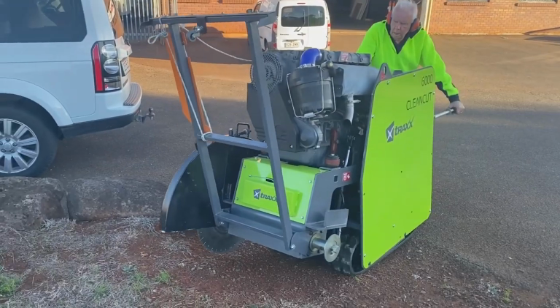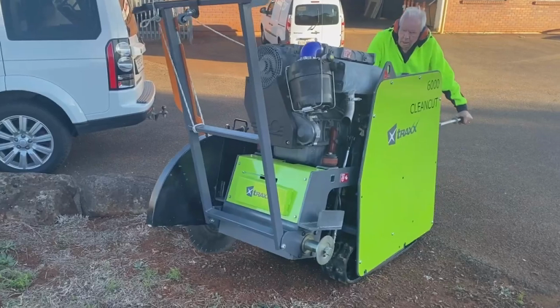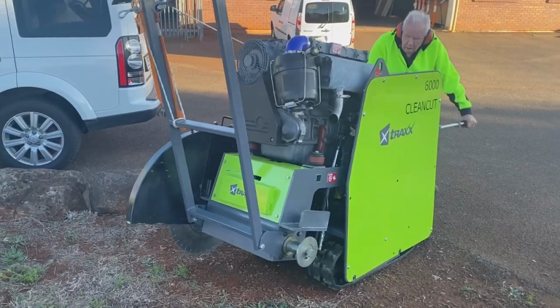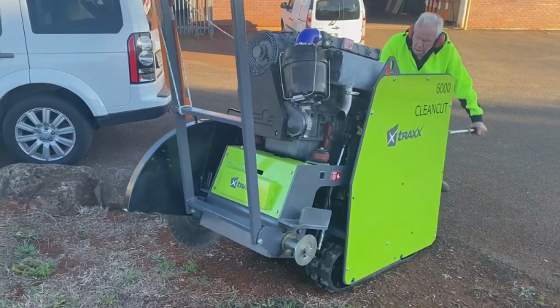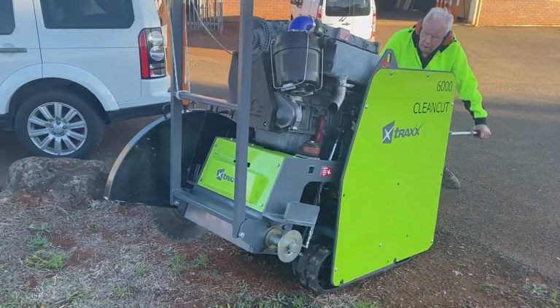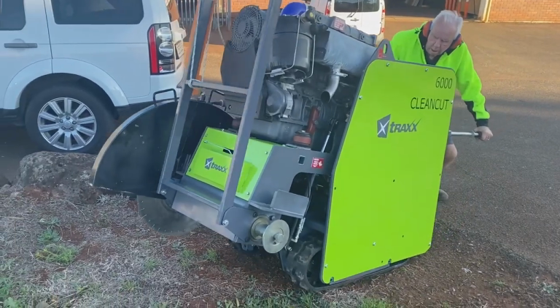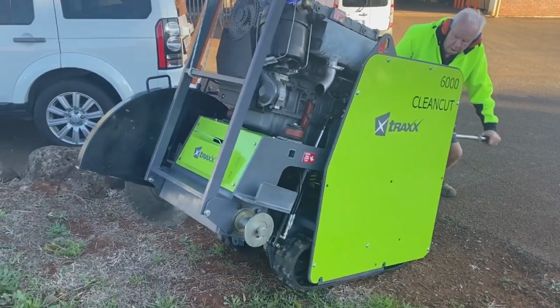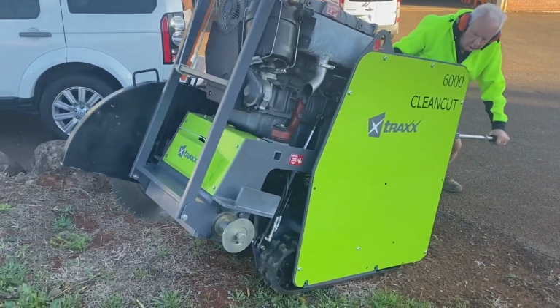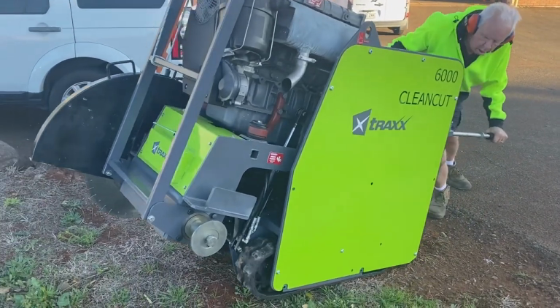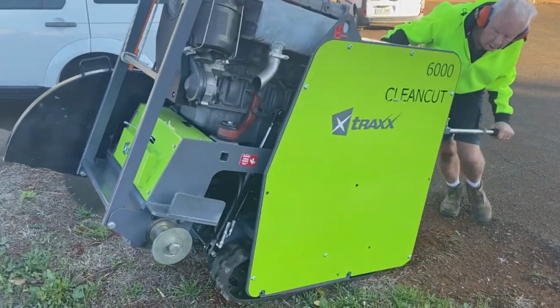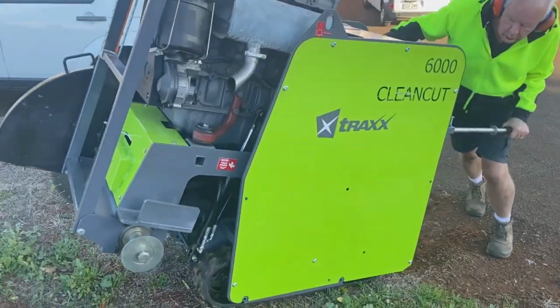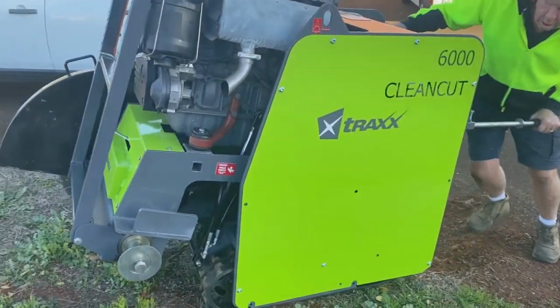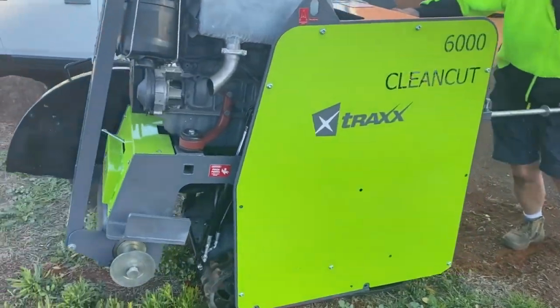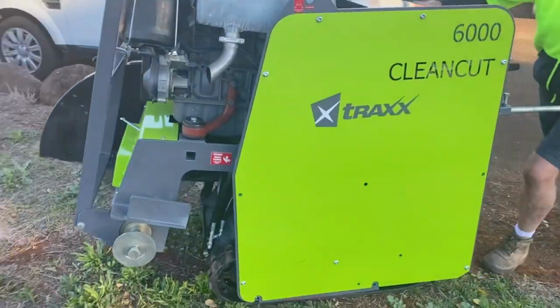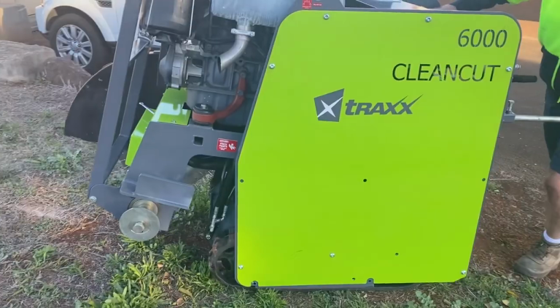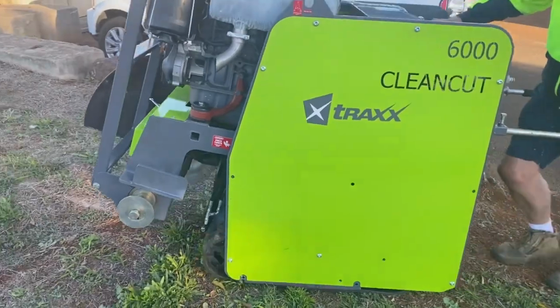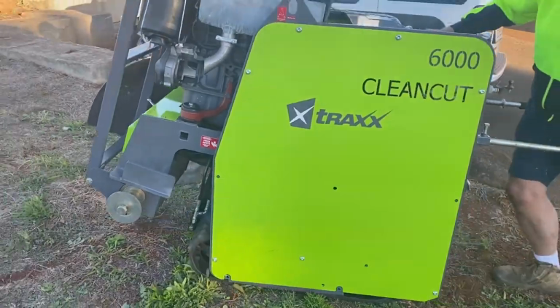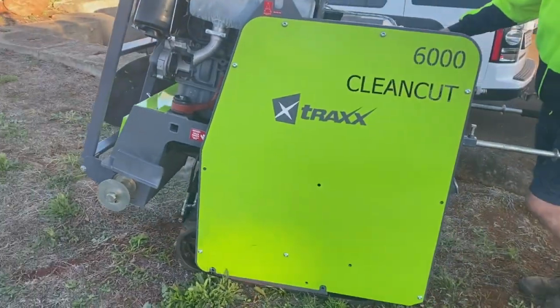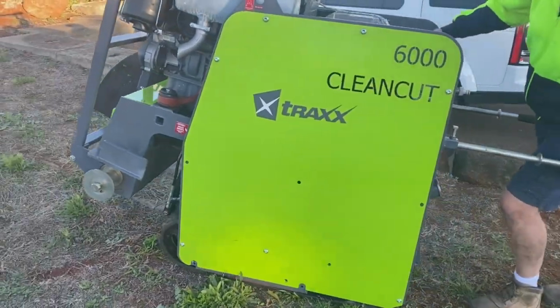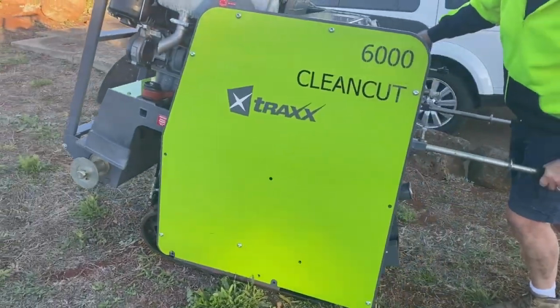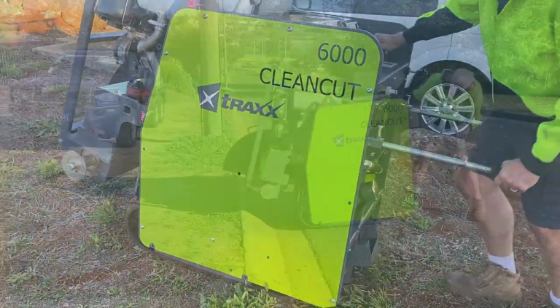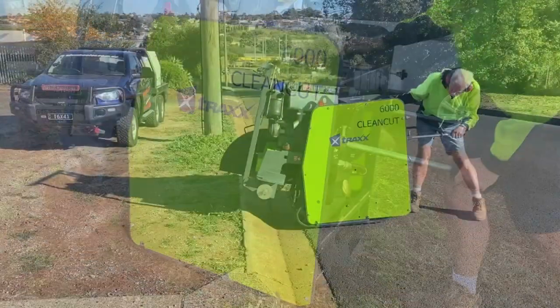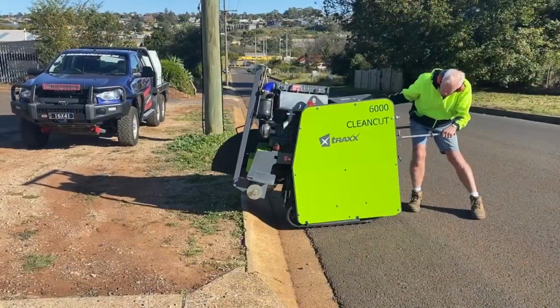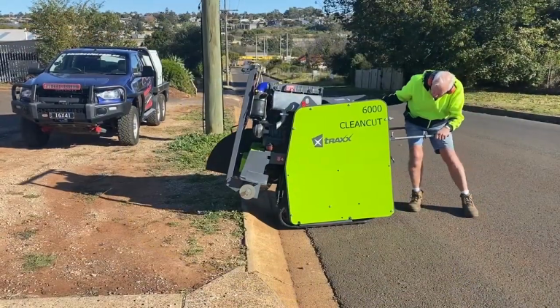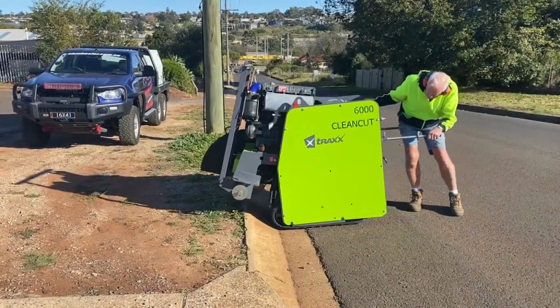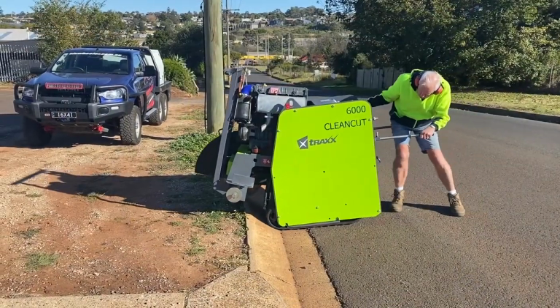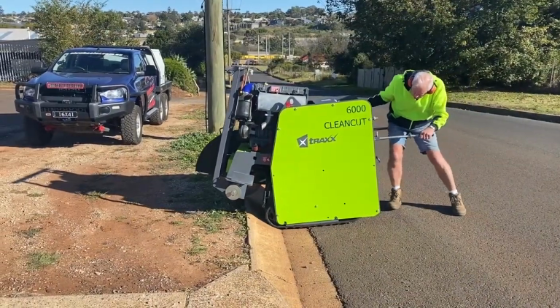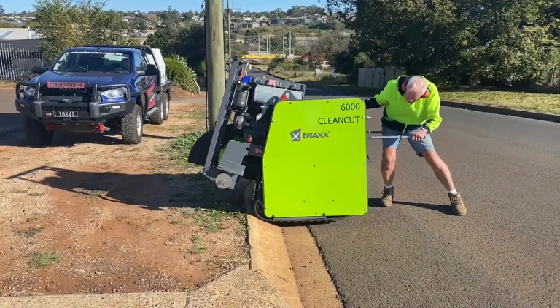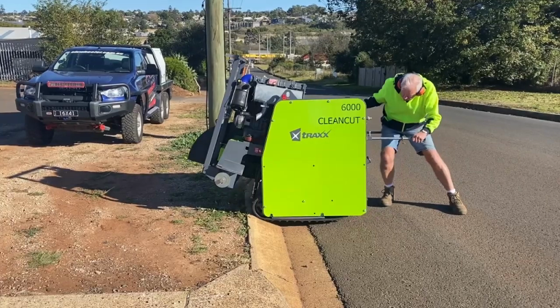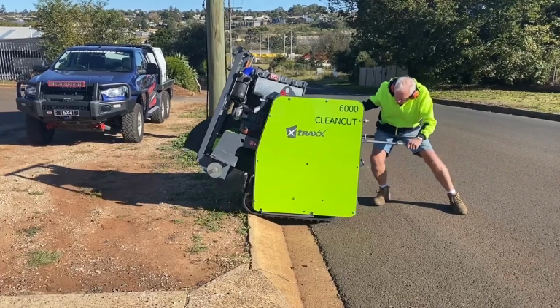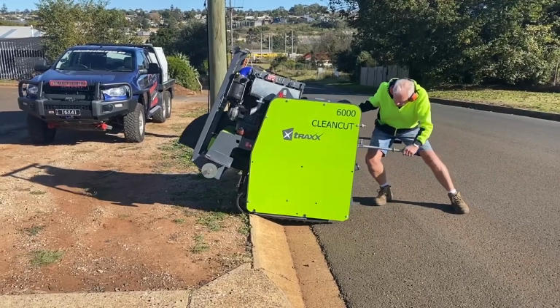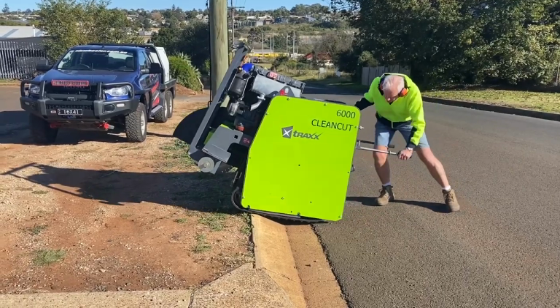The rubber tracks and 4WD feature mean that this saw can drive over kerbs, lawn and stray bits of on-site timber. The full weight of the saw is on the drive wheels at all times — no more slipping.